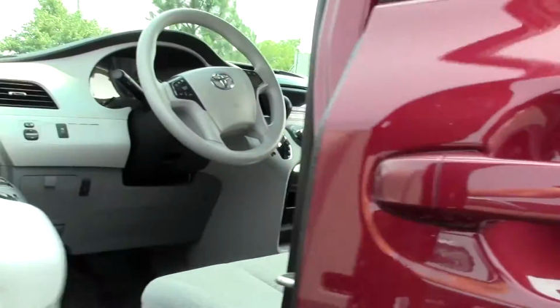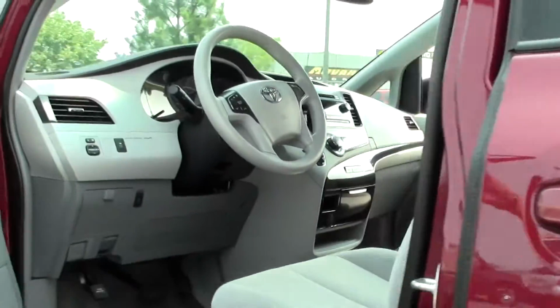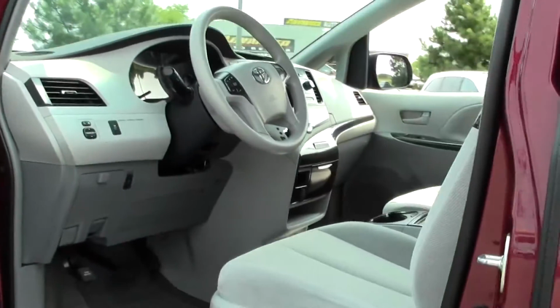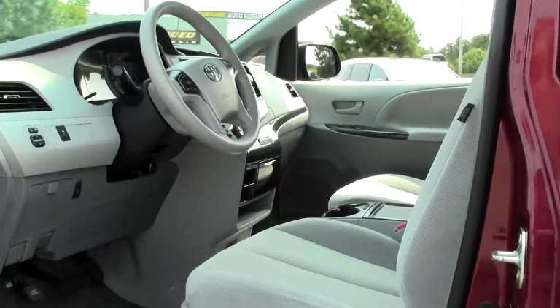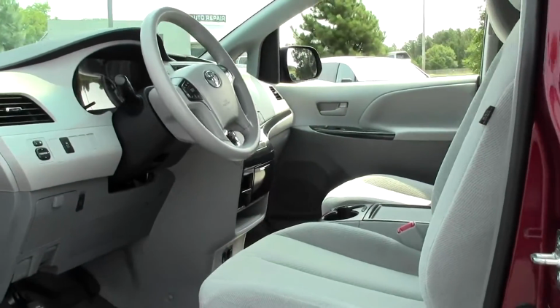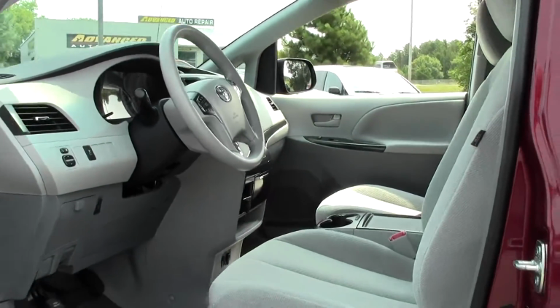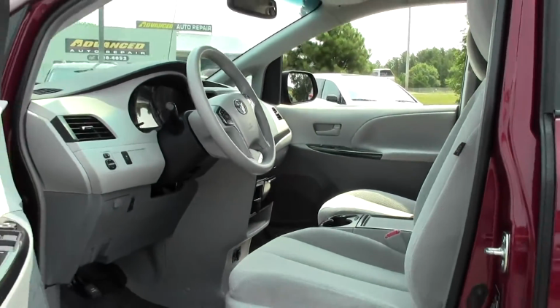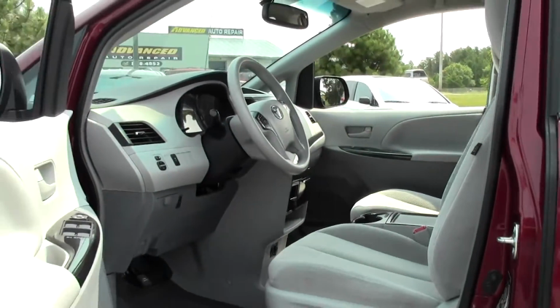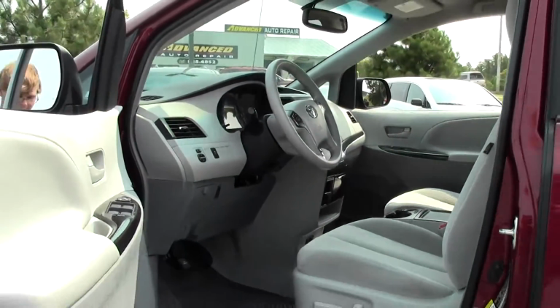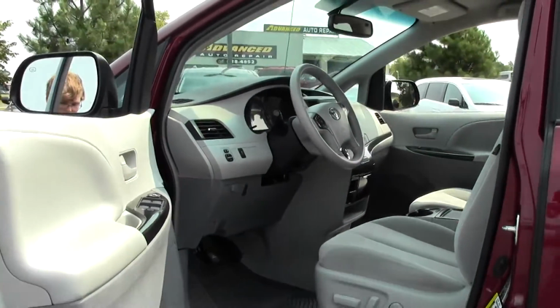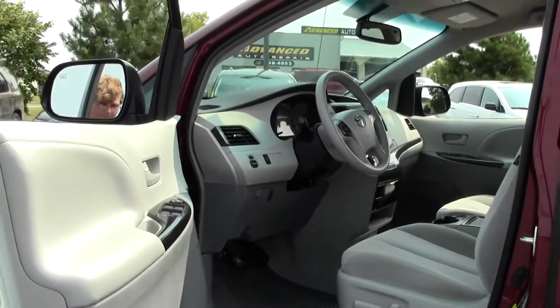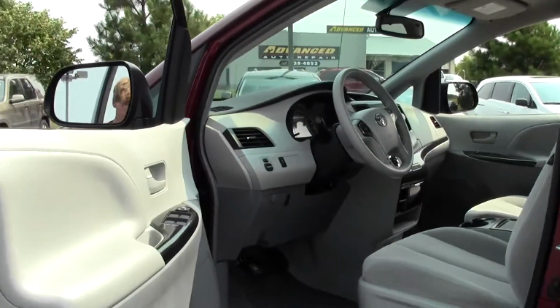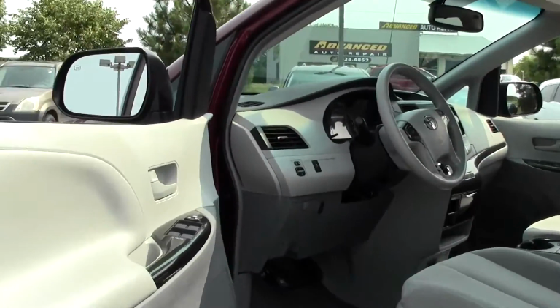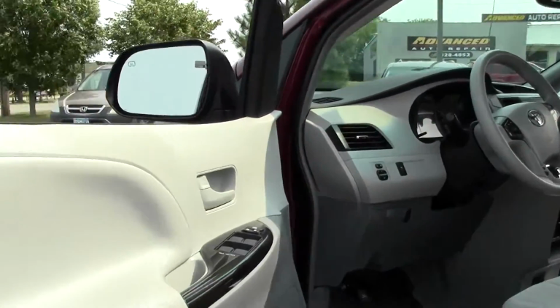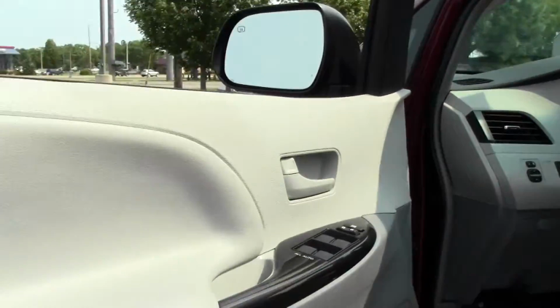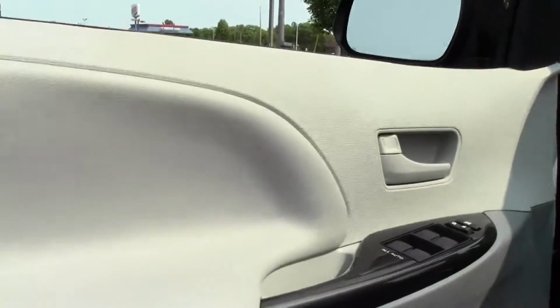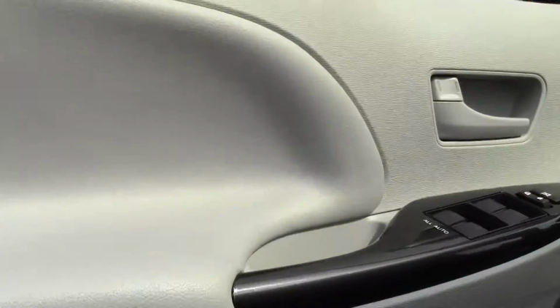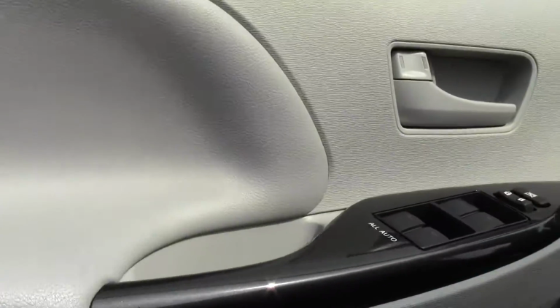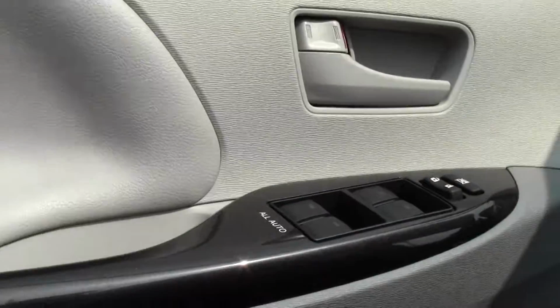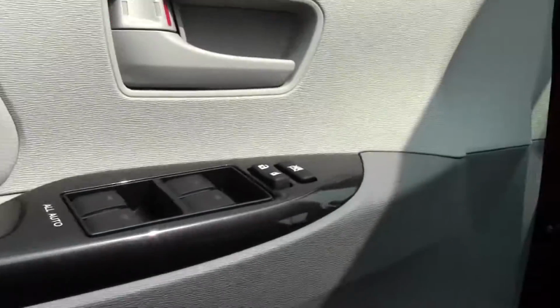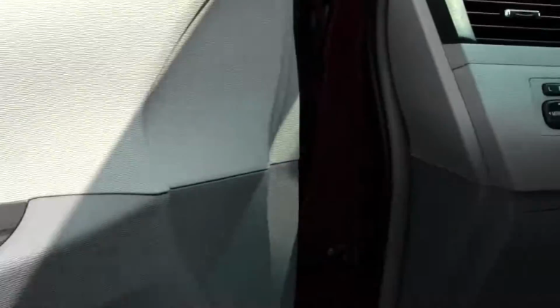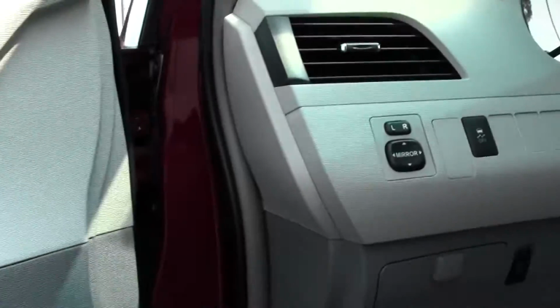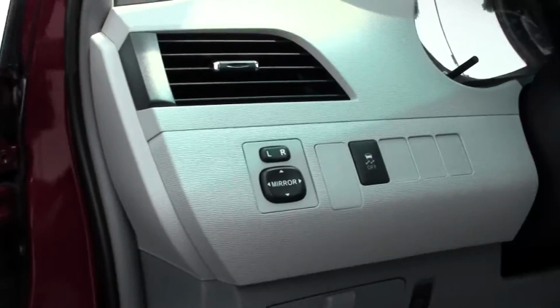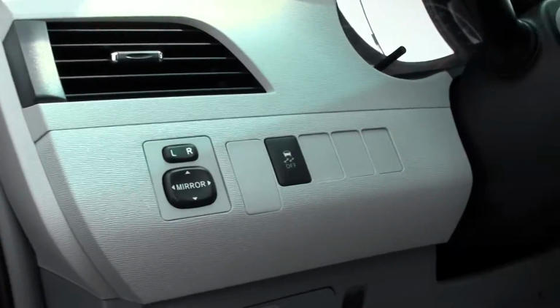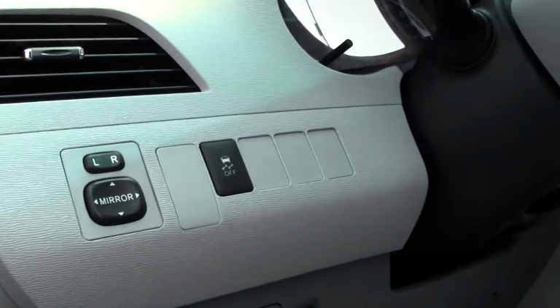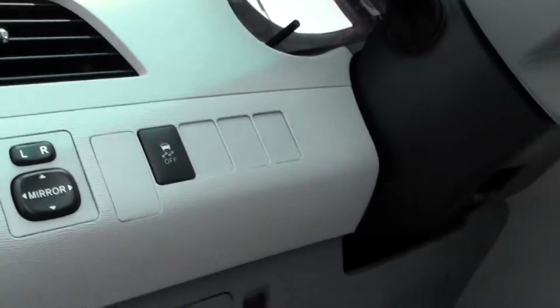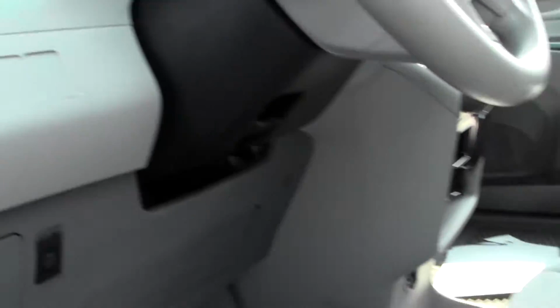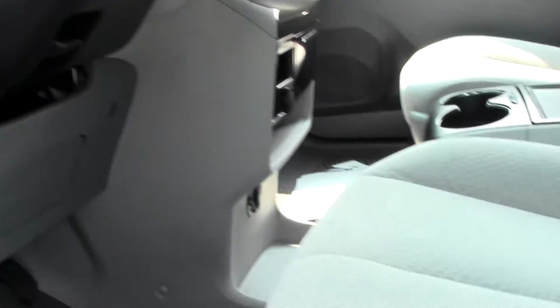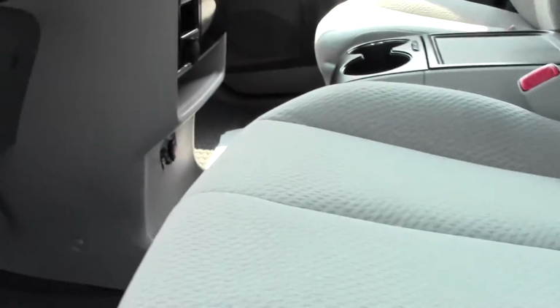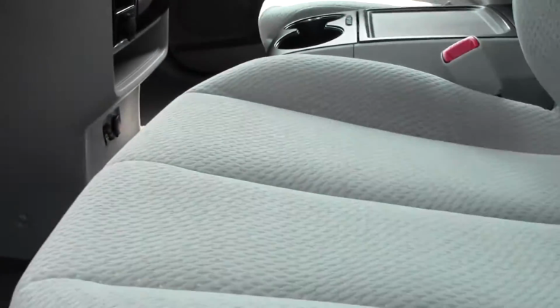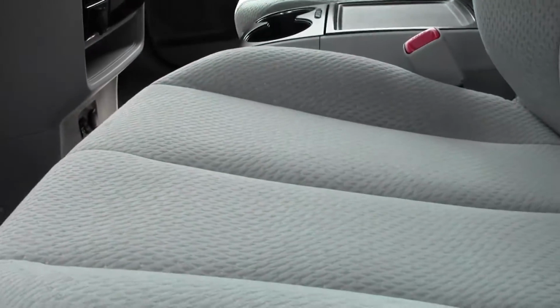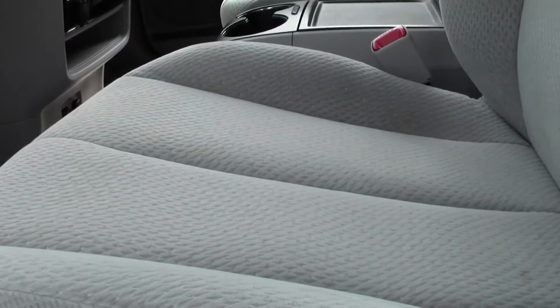Take a look inside — lots of passenger space, lots of legroom and headroom. Power controls, traction control button, well-maintained cloth seating.